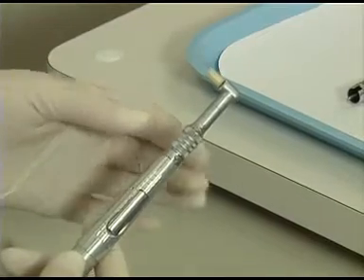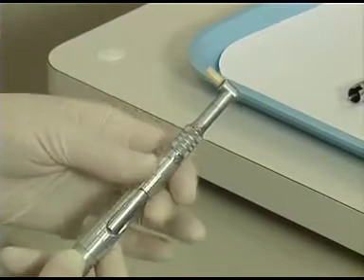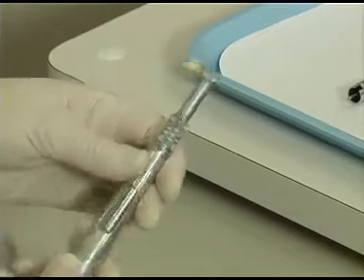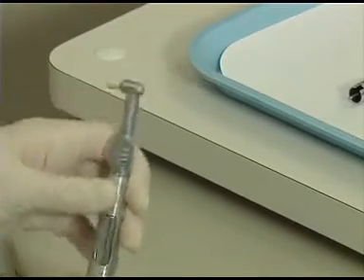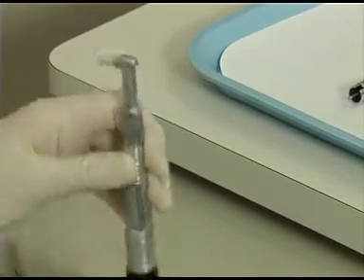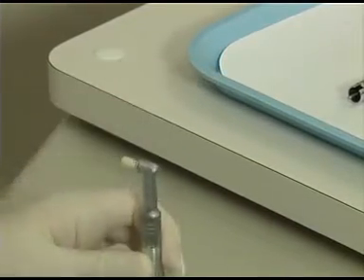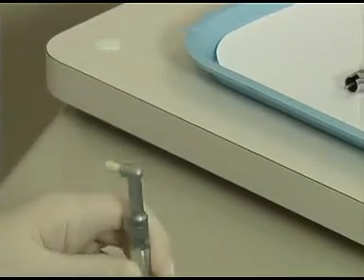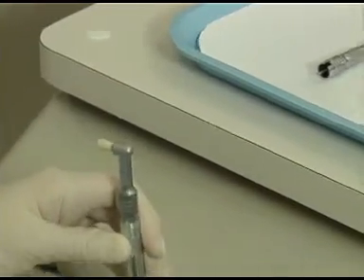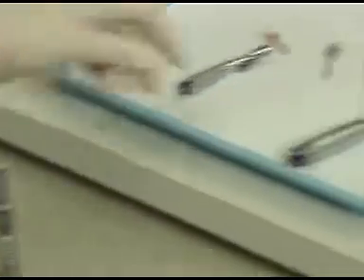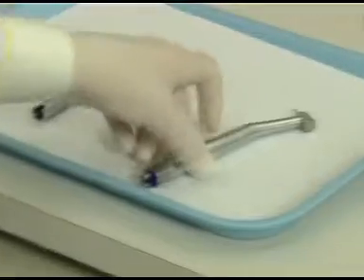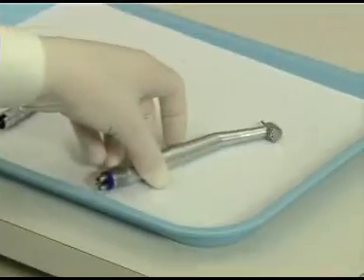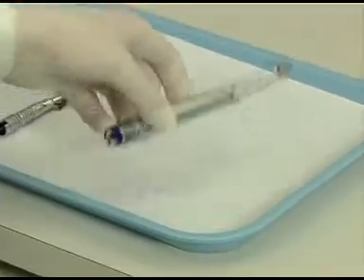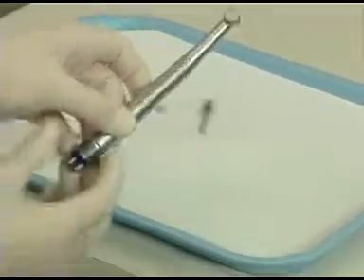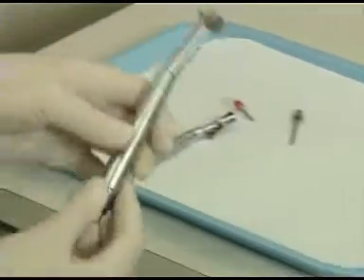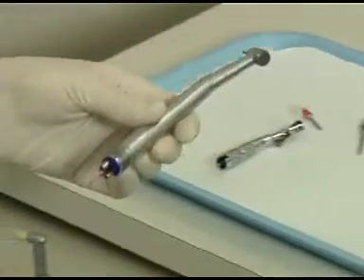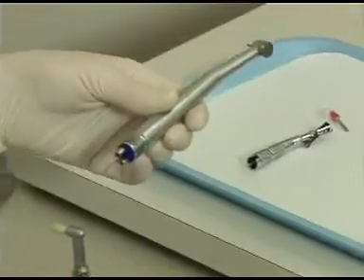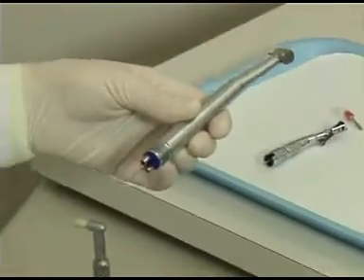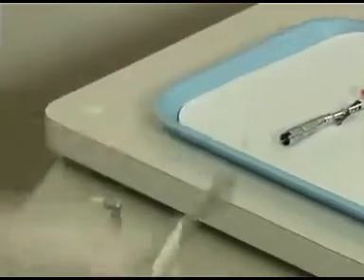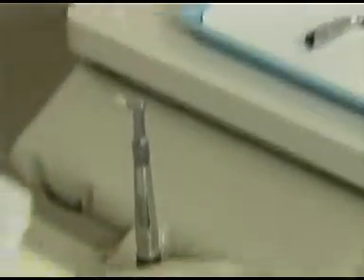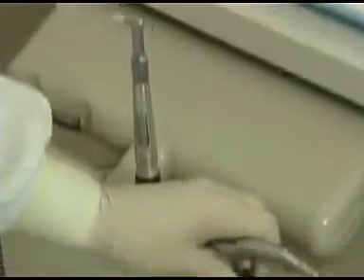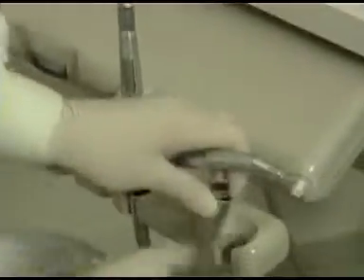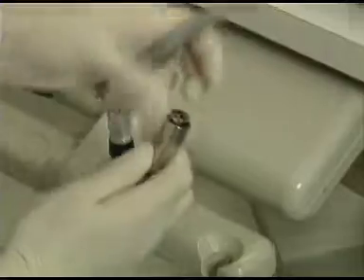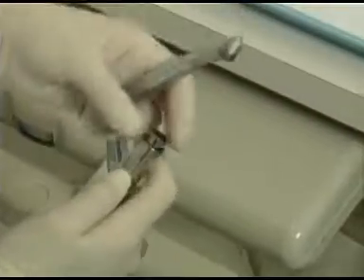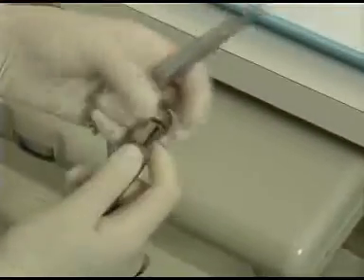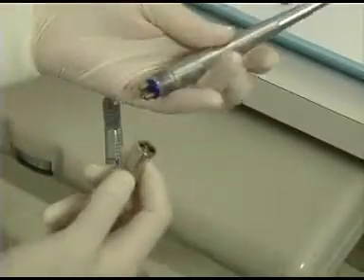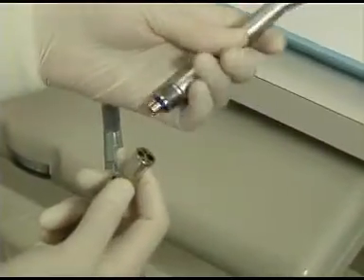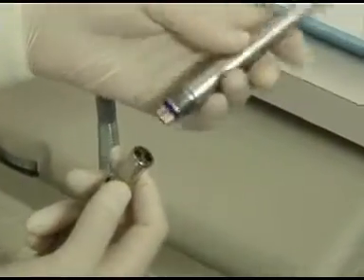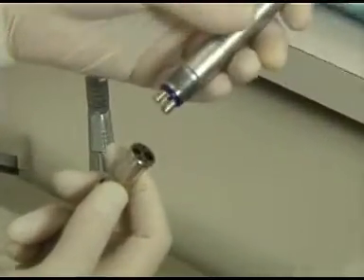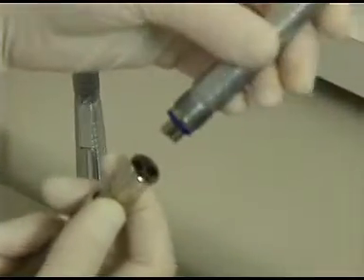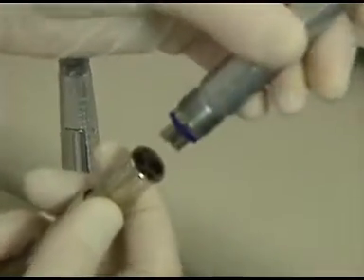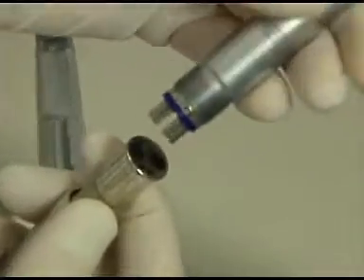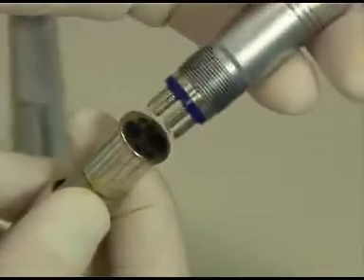The second handpiece for attachment is the high-speed handpiece. Attach it to the correct receptor, making sure it is aligned and tightened properly.